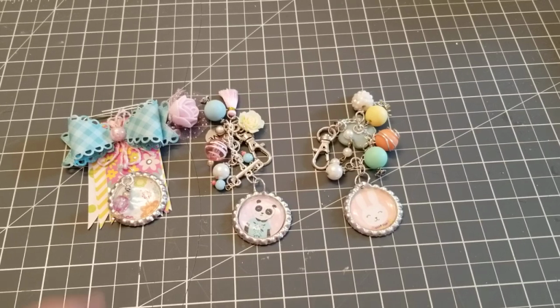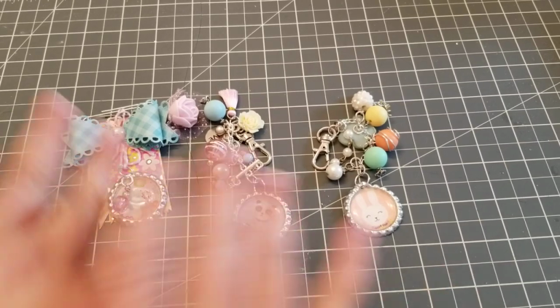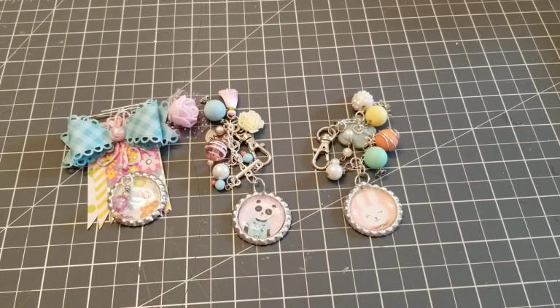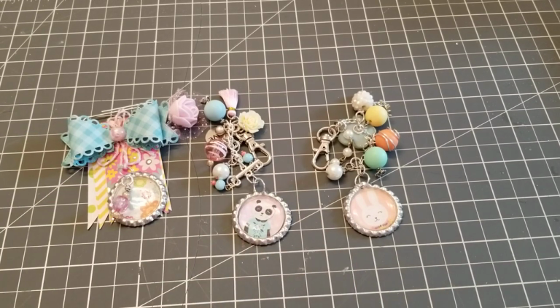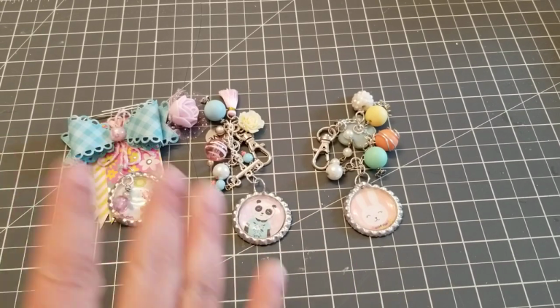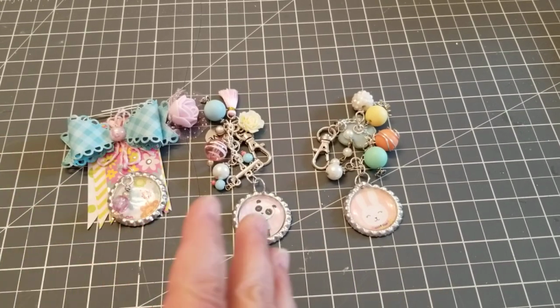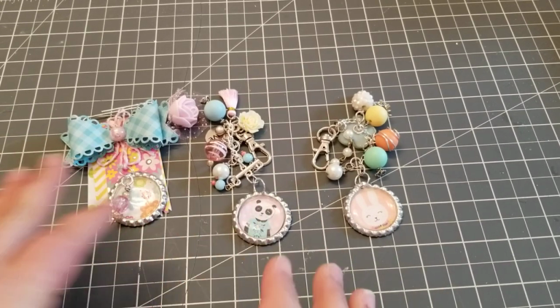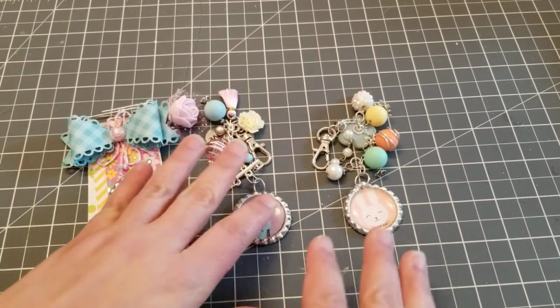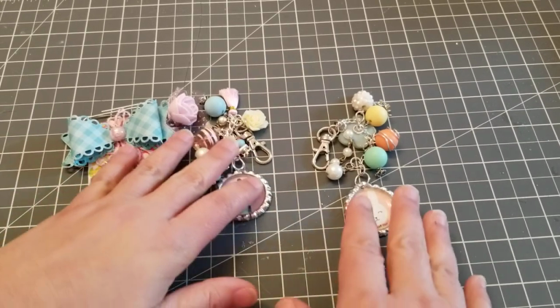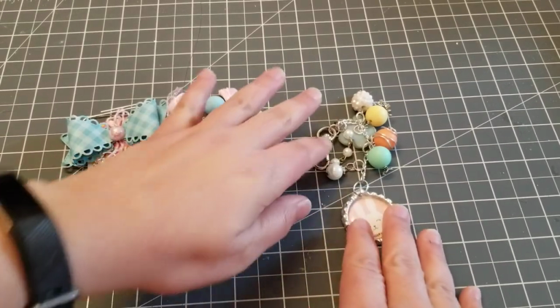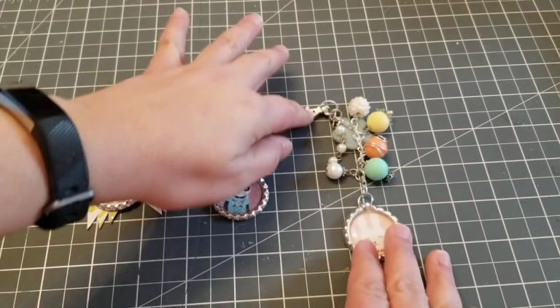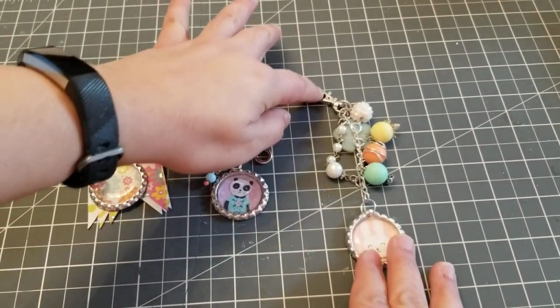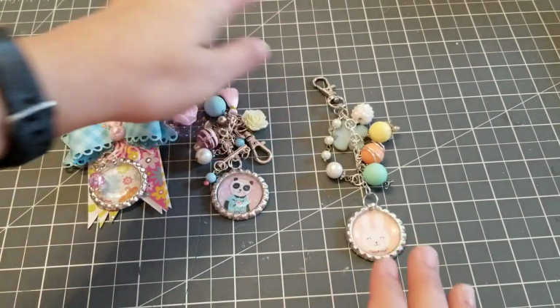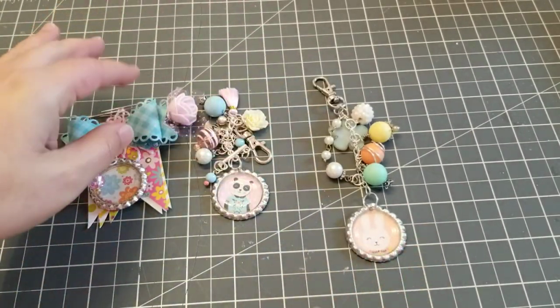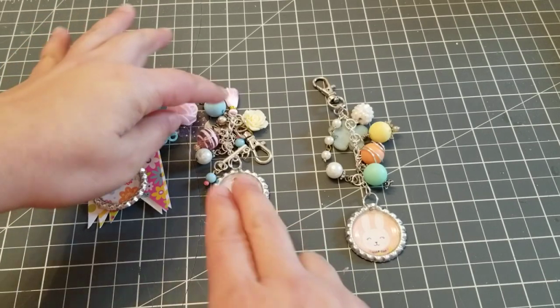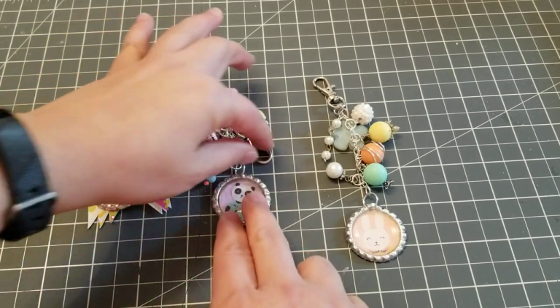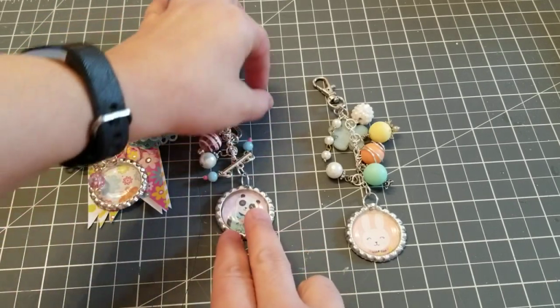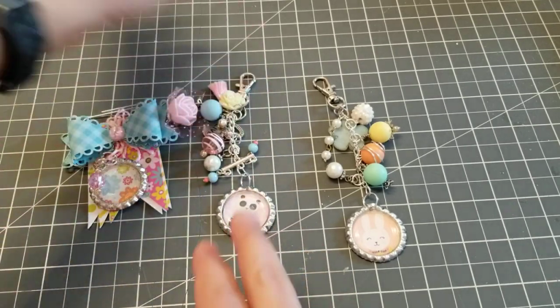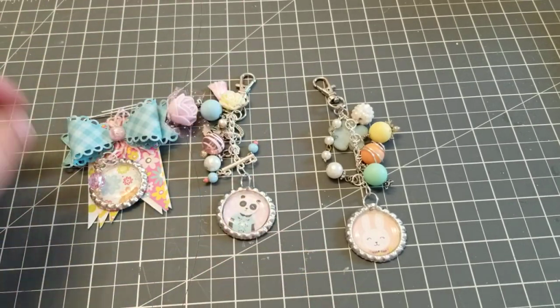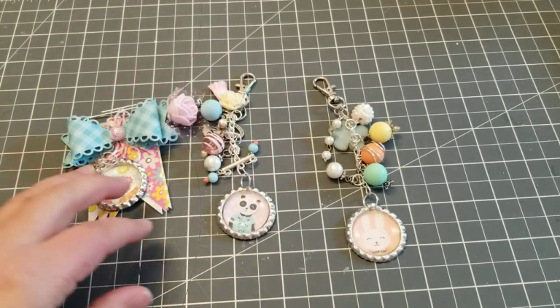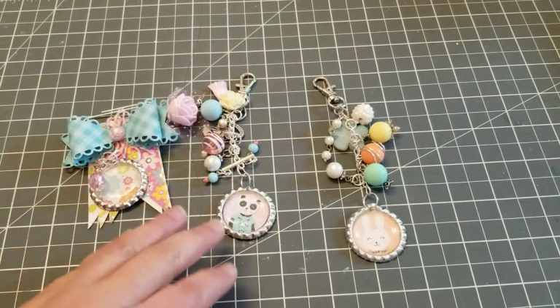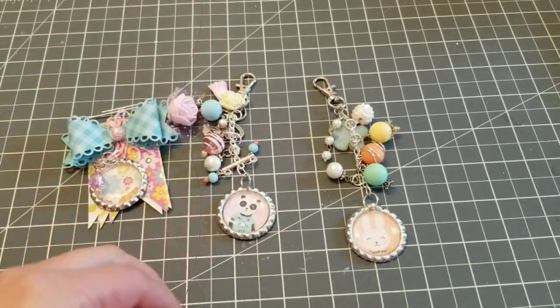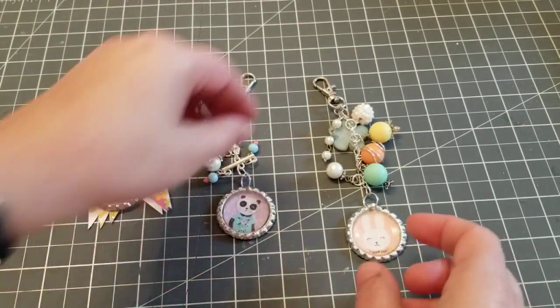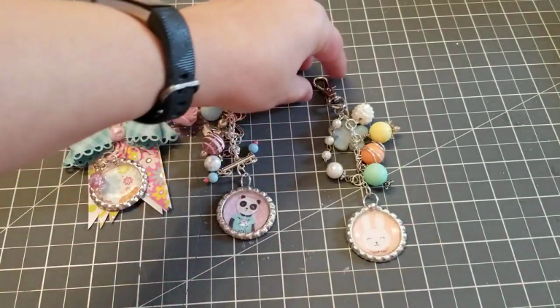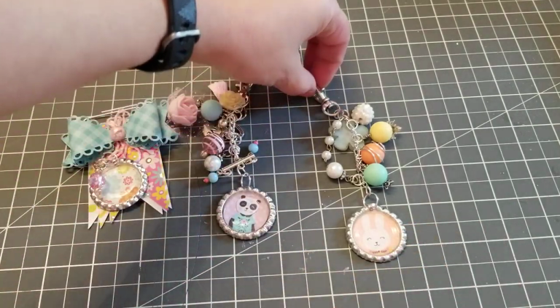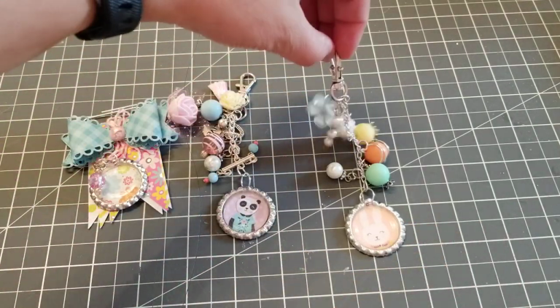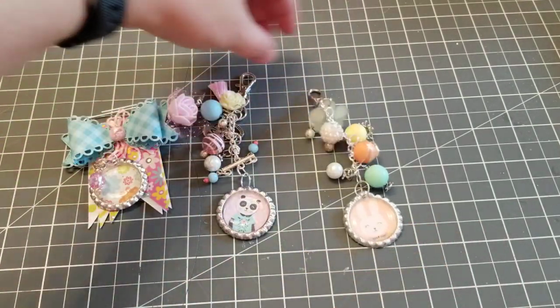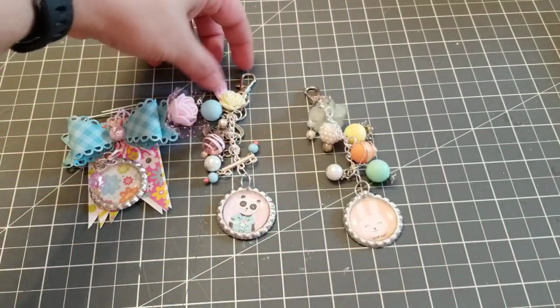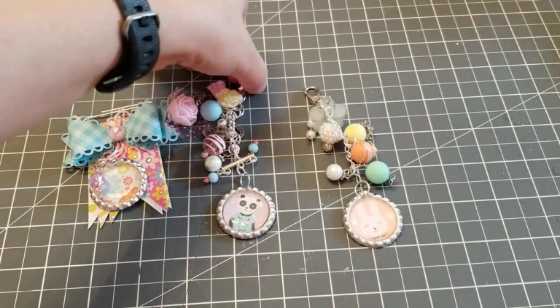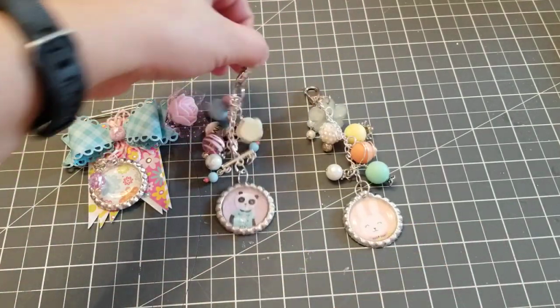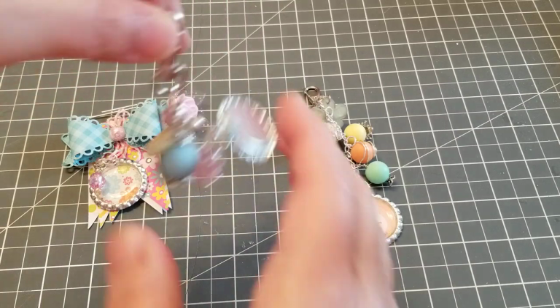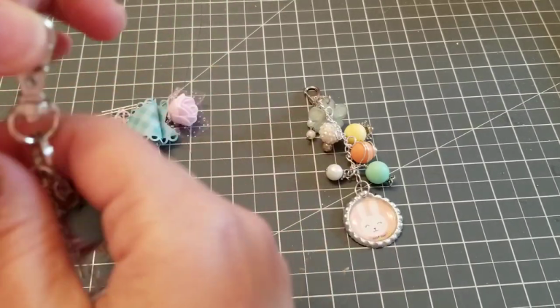Hey guys, welcome back! In this video I wanted to show you some little charms that I've been making, and I think they come out so freaking cute. So maybe this was the first one — yeah, so this is the first one I made.